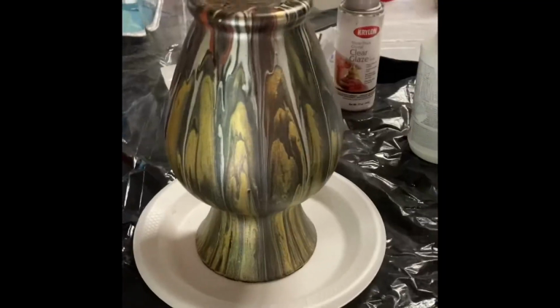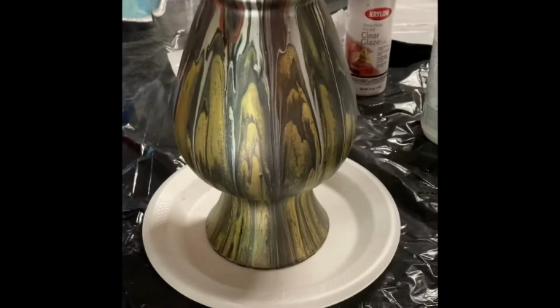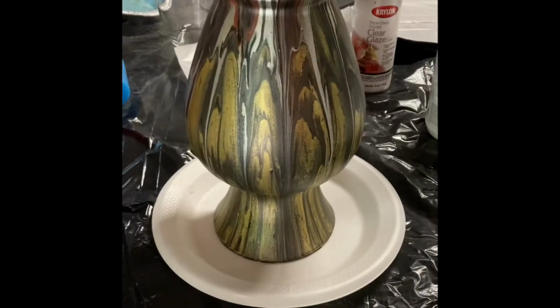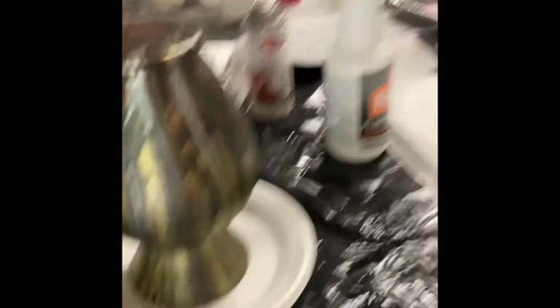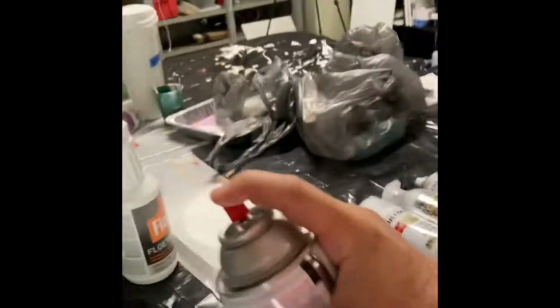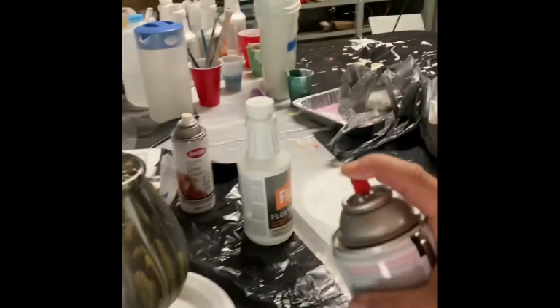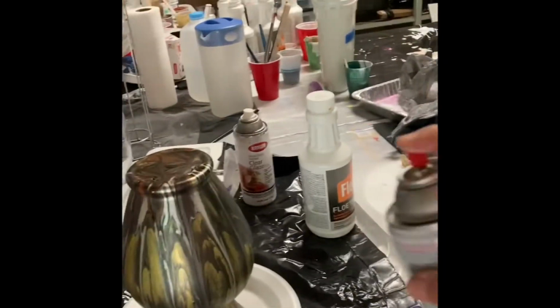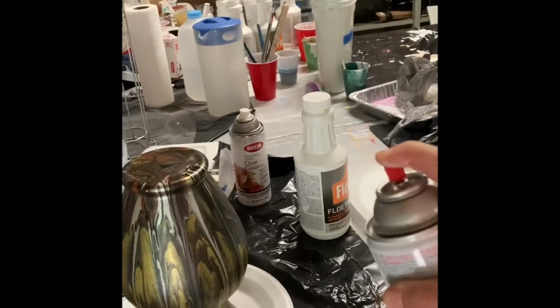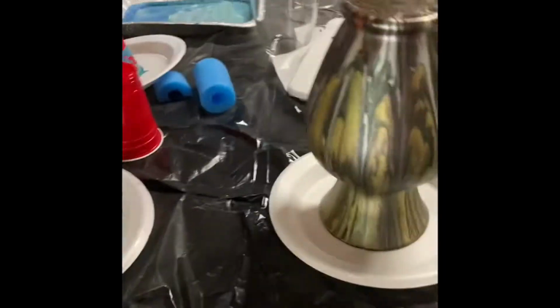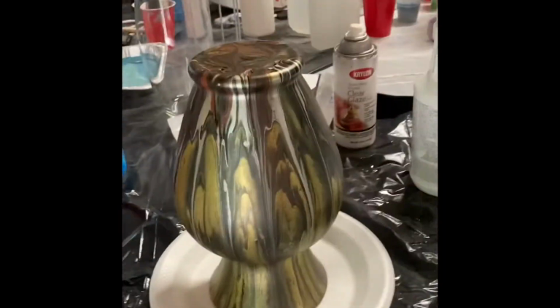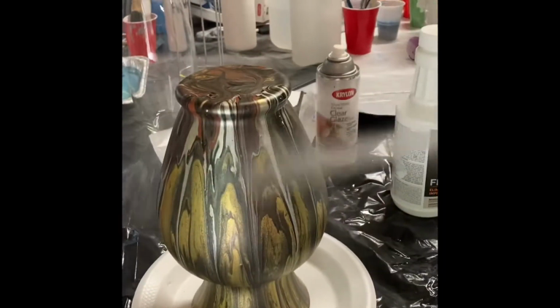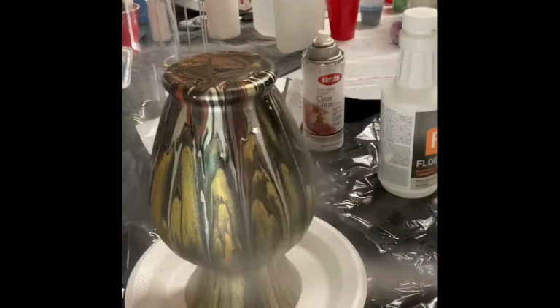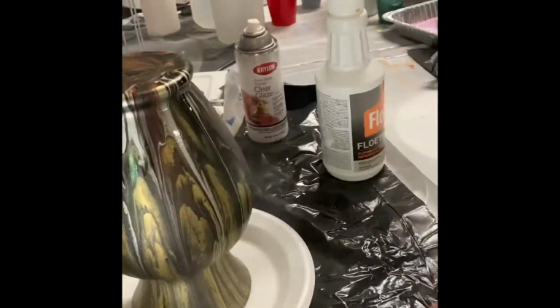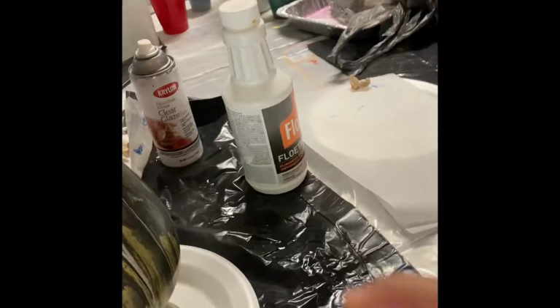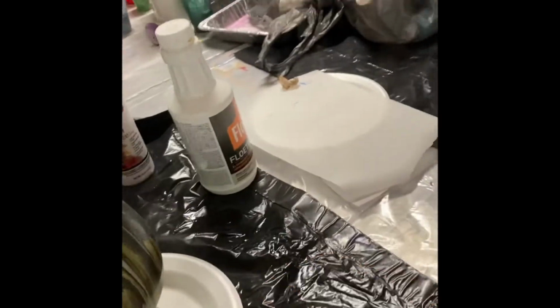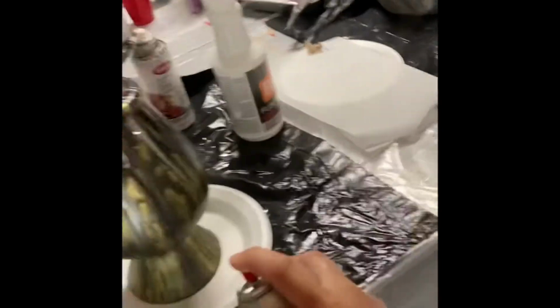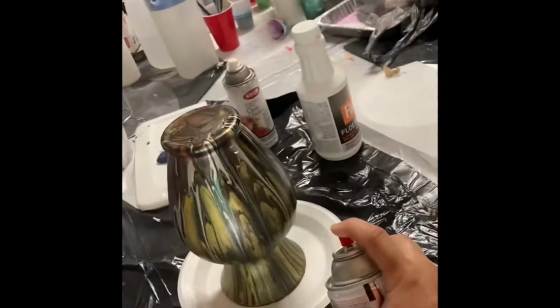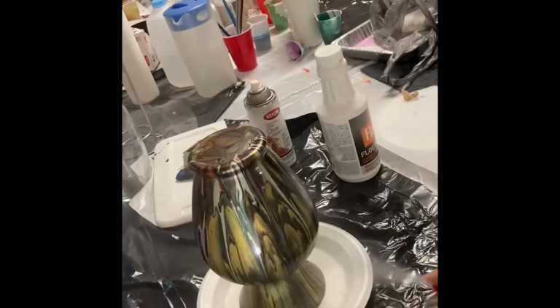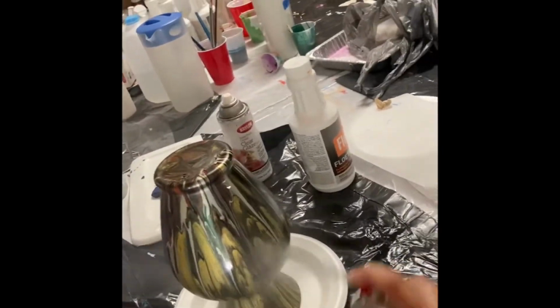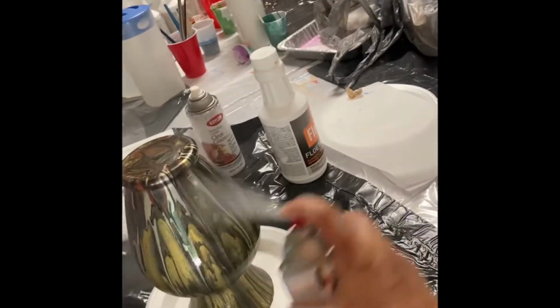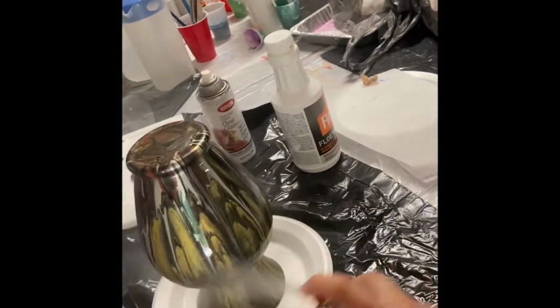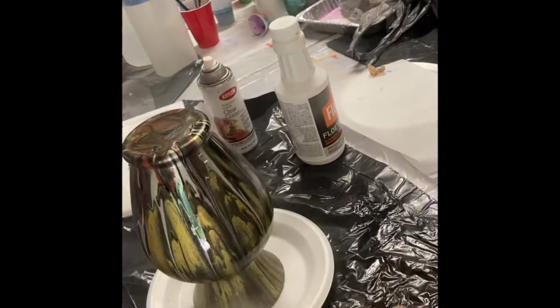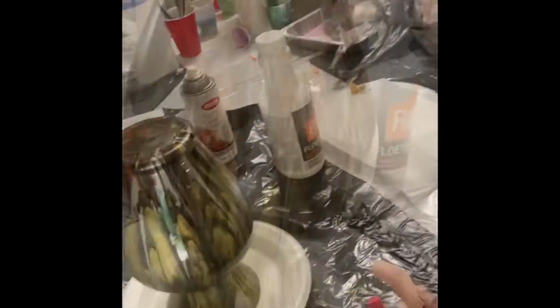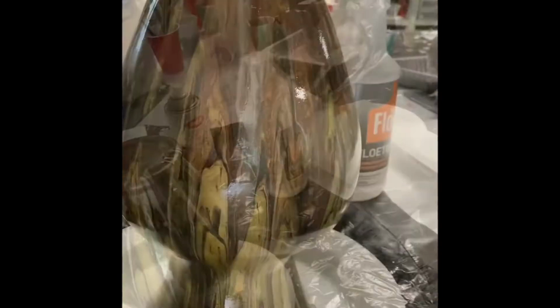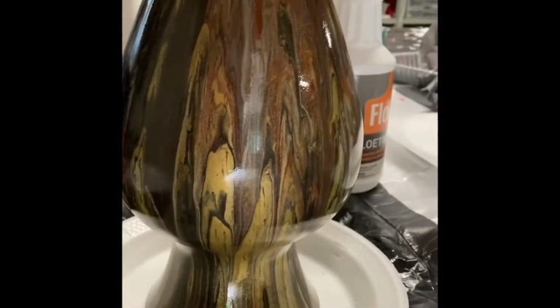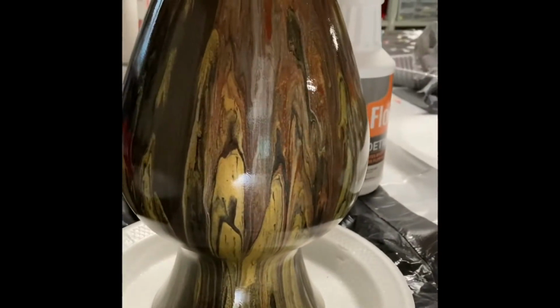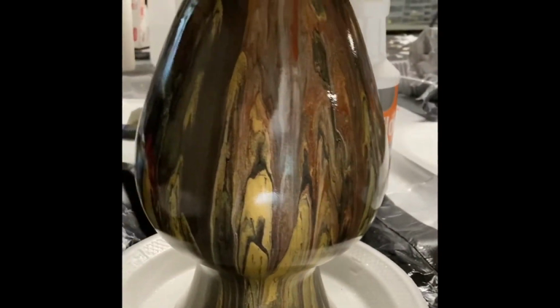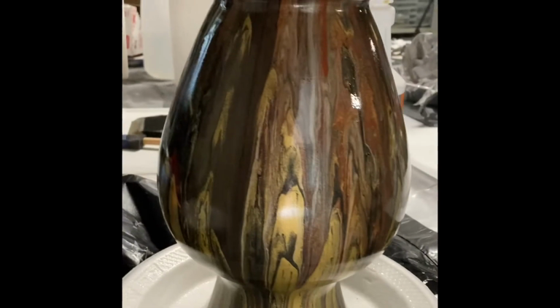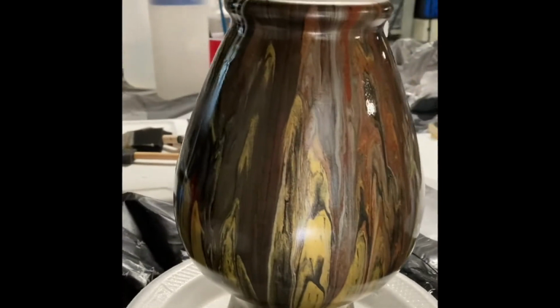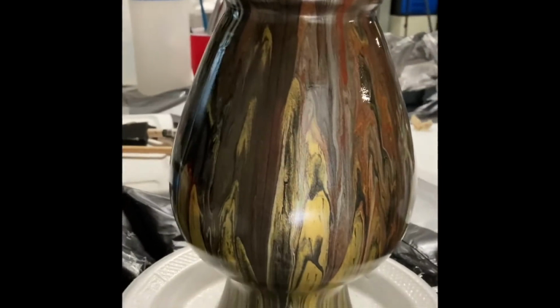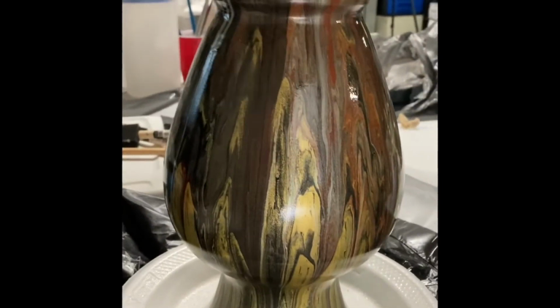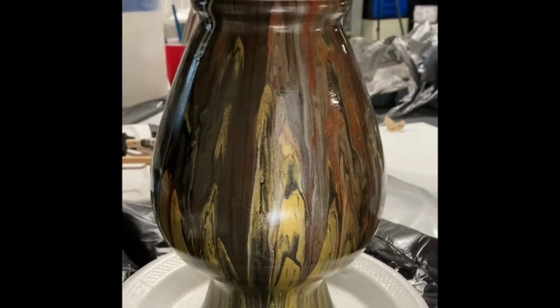You want to shake it extremely well — I would say at least 25 seconds of shaking. Then stay at least a foot away from the vase and spray.